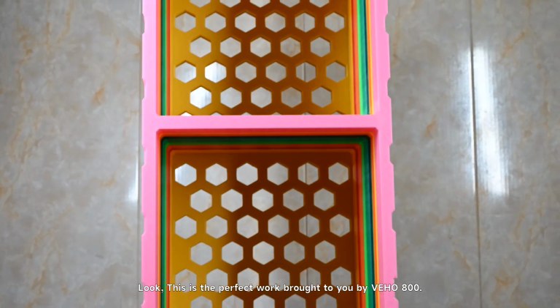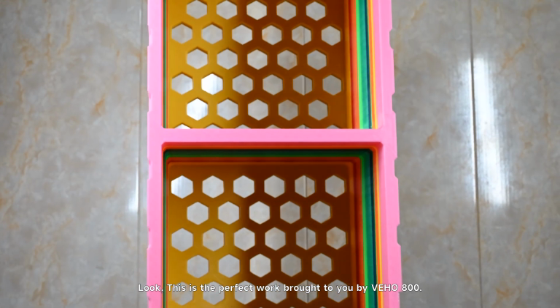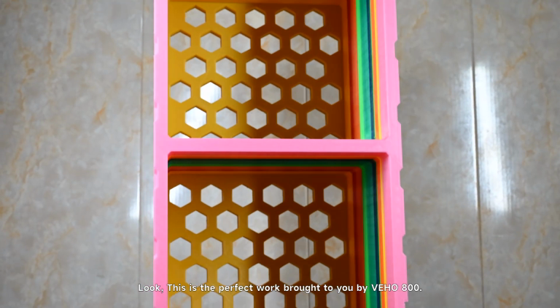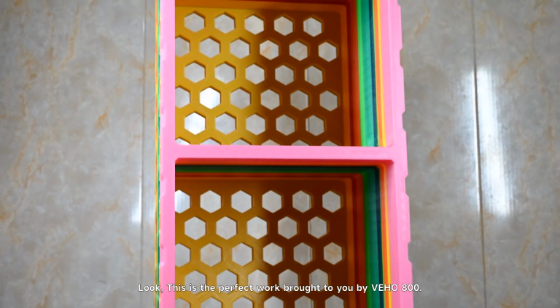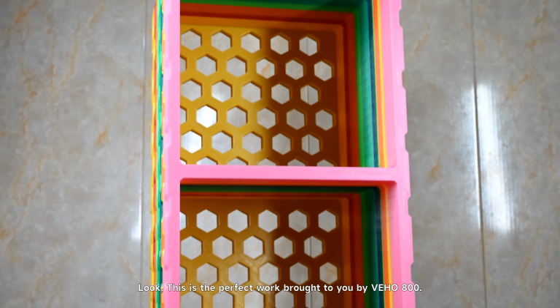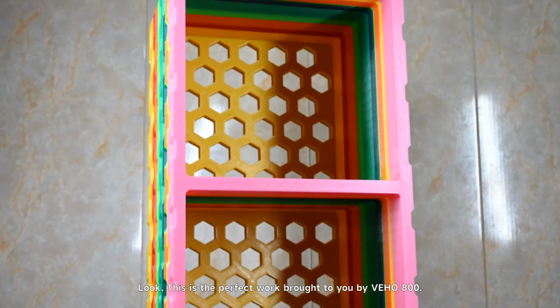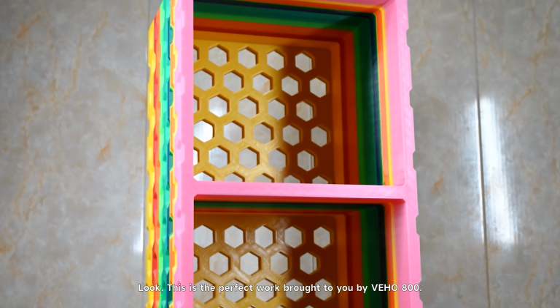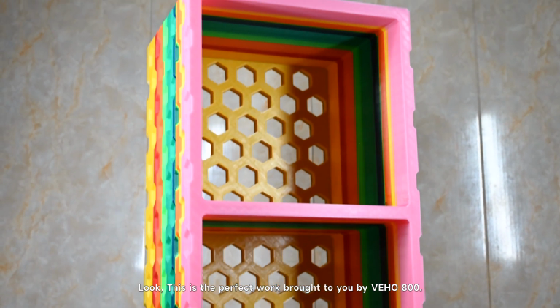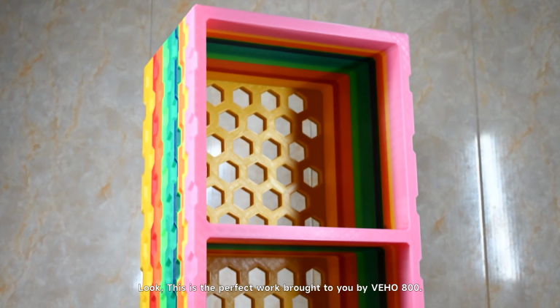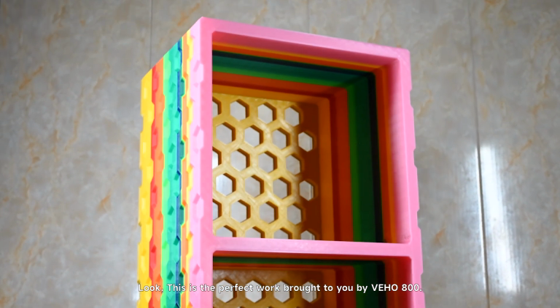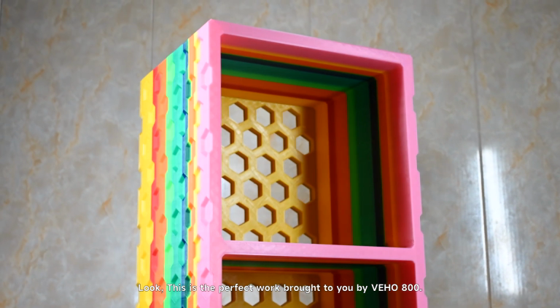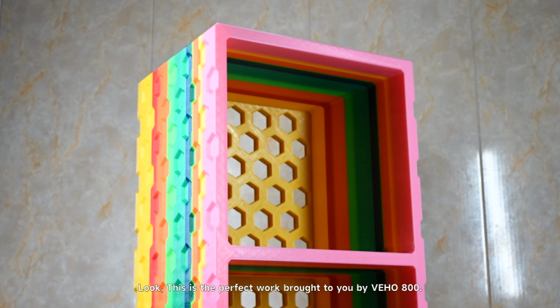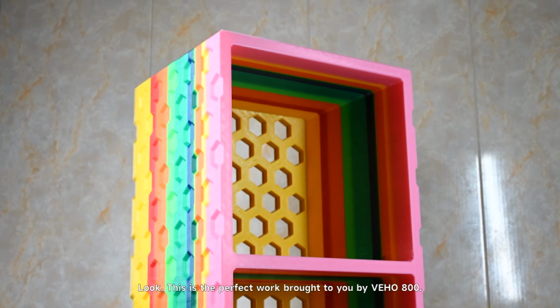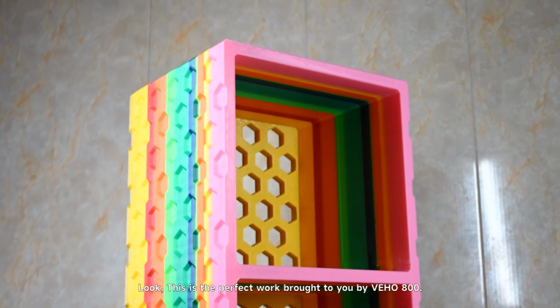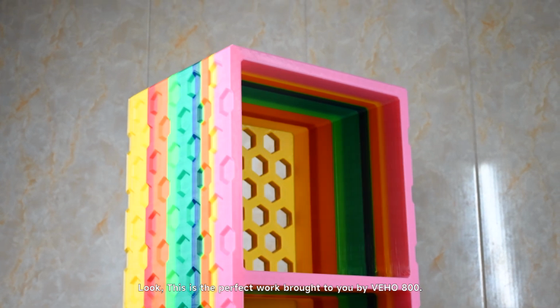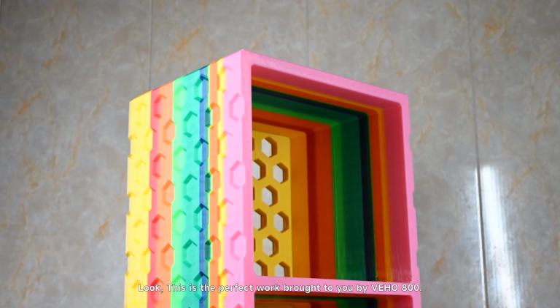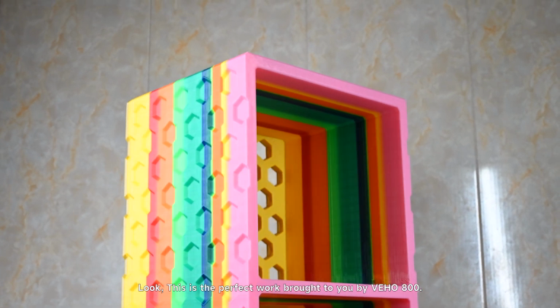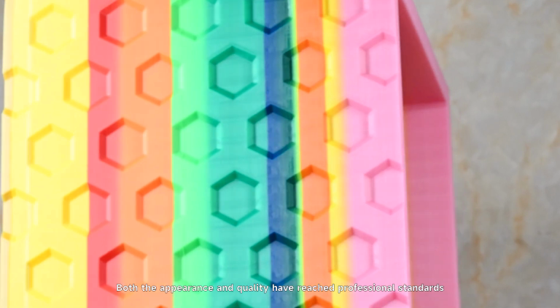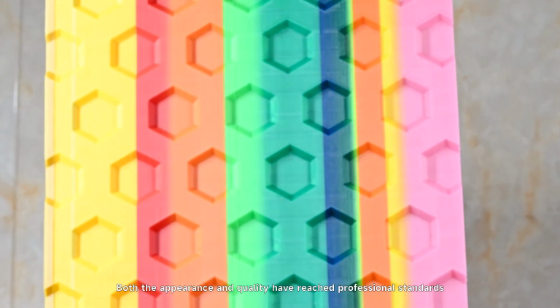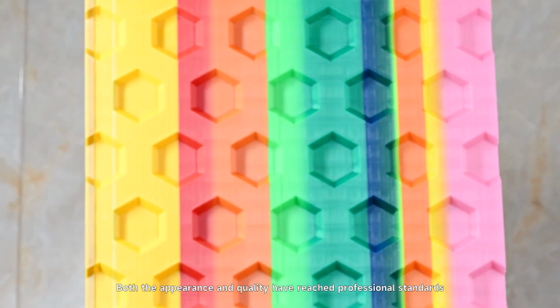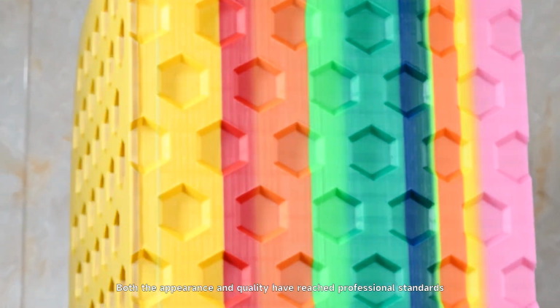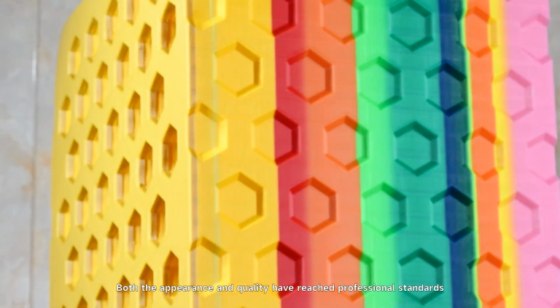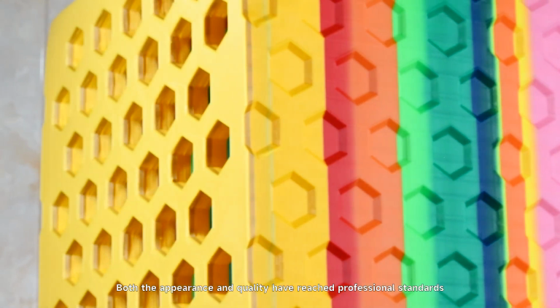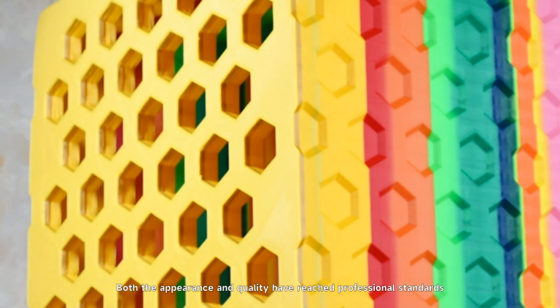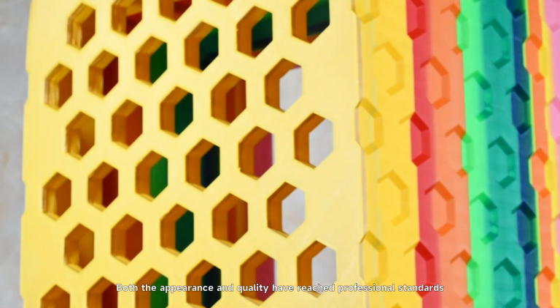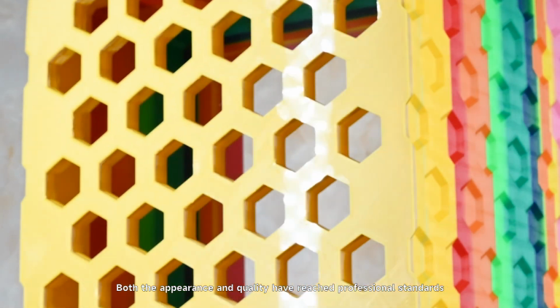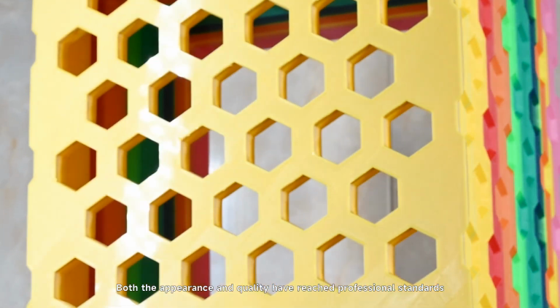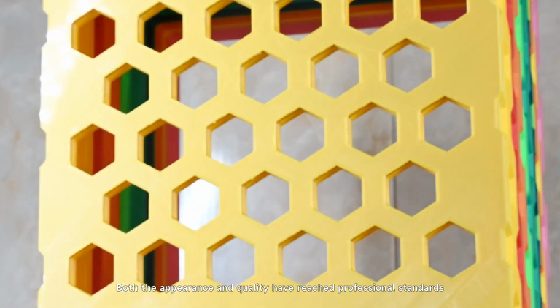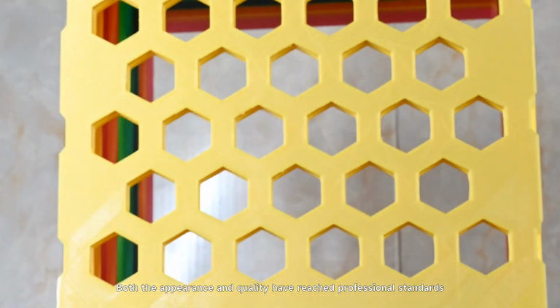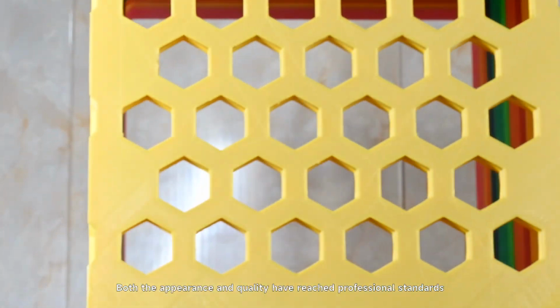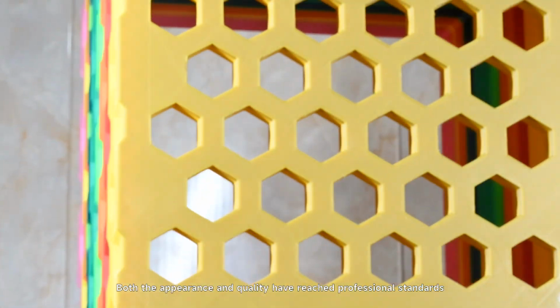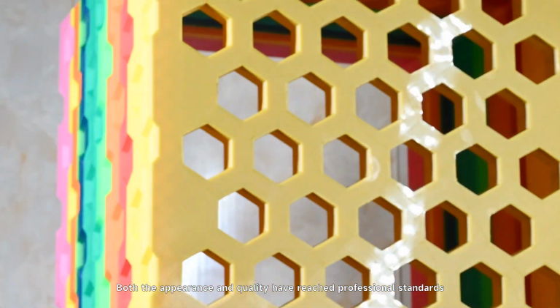Look, this is the perfect work brought to you by Deho 800. Both the appearance and quality have reached professional standards.